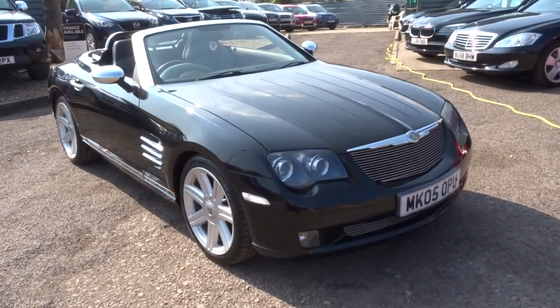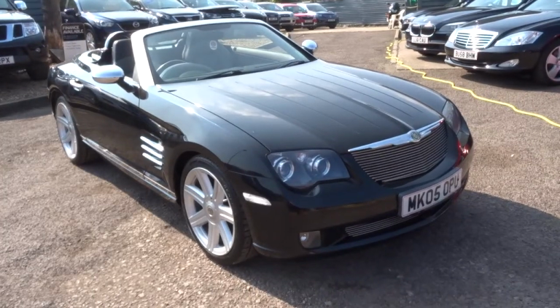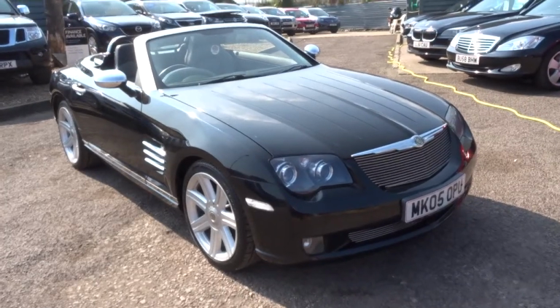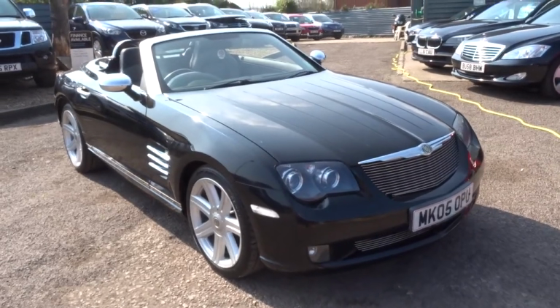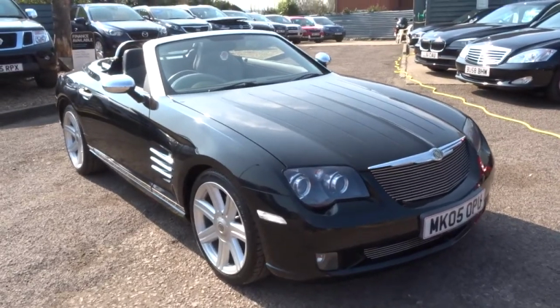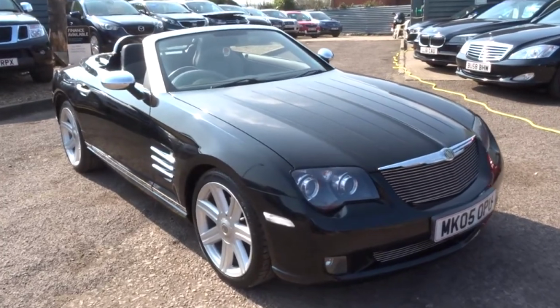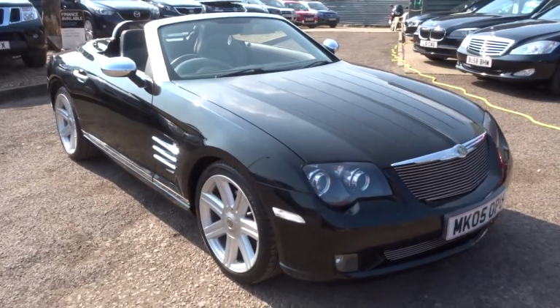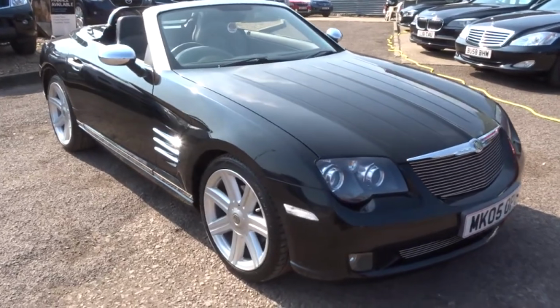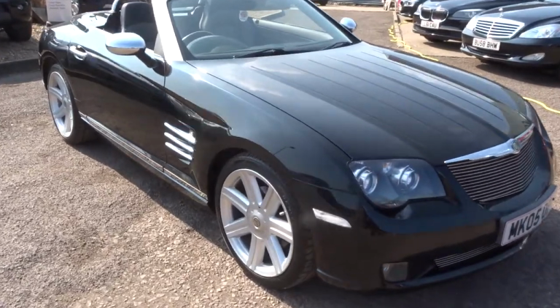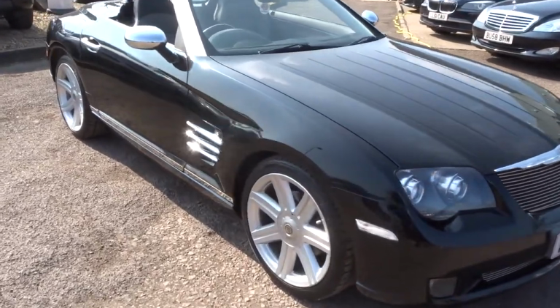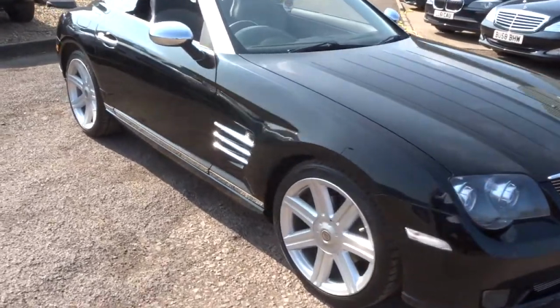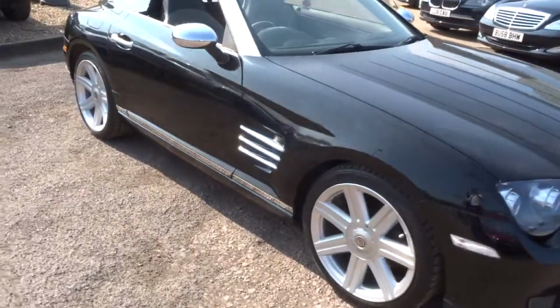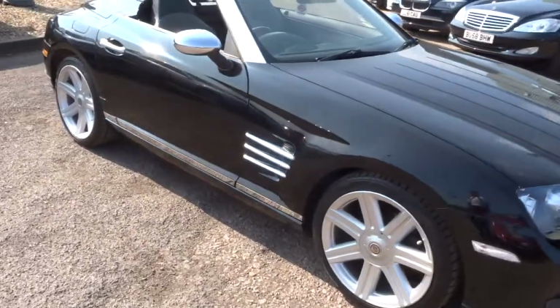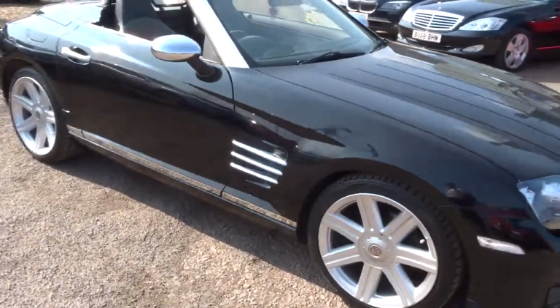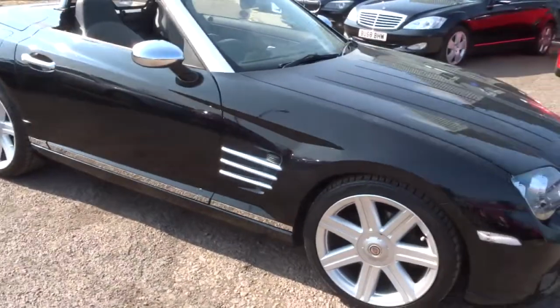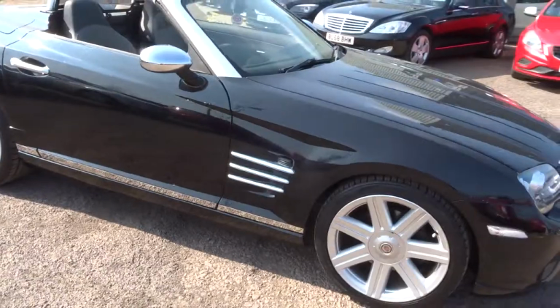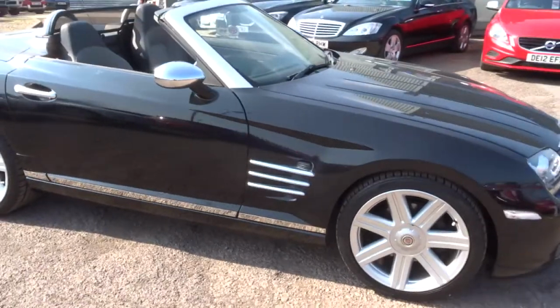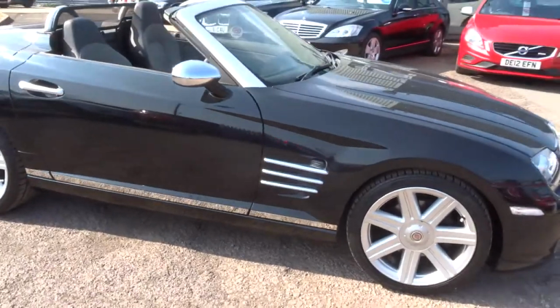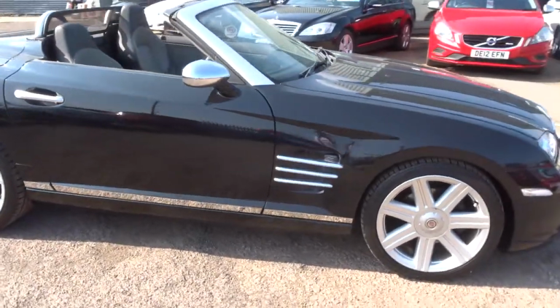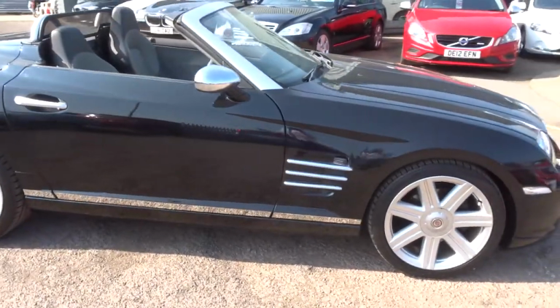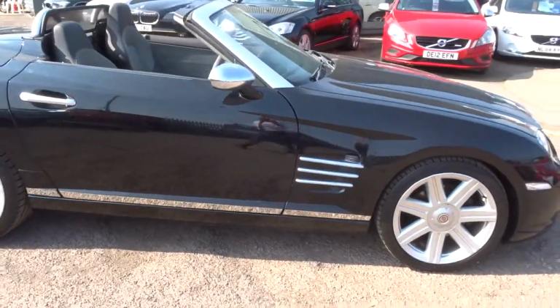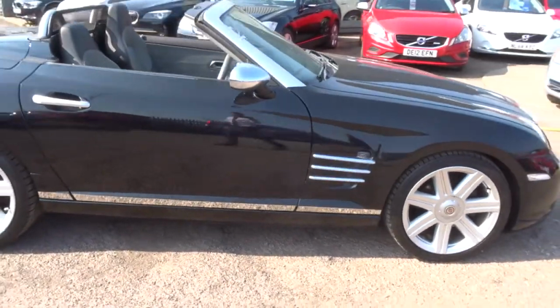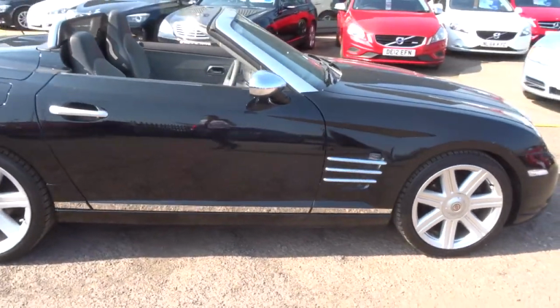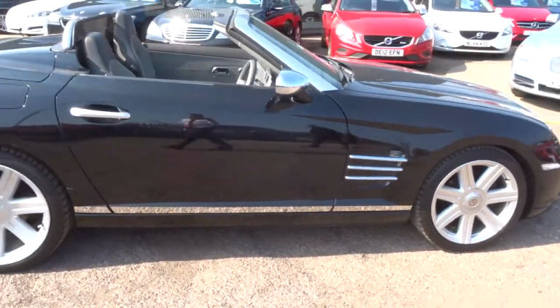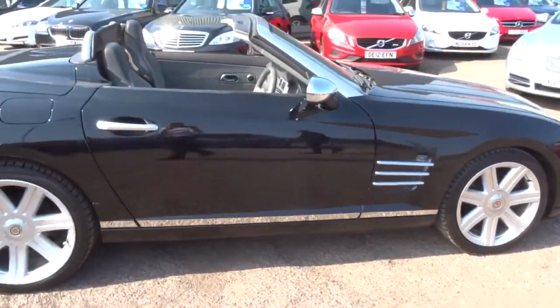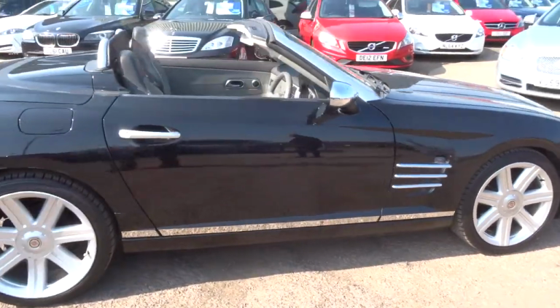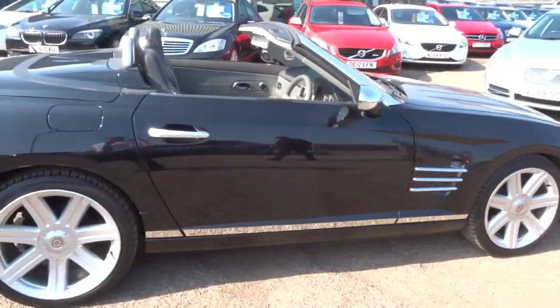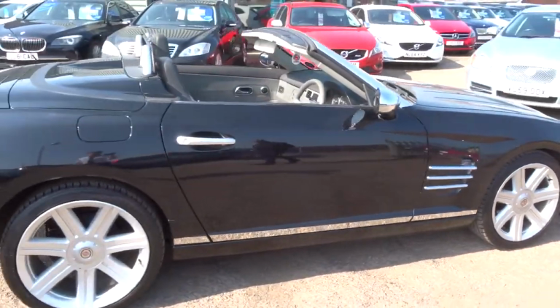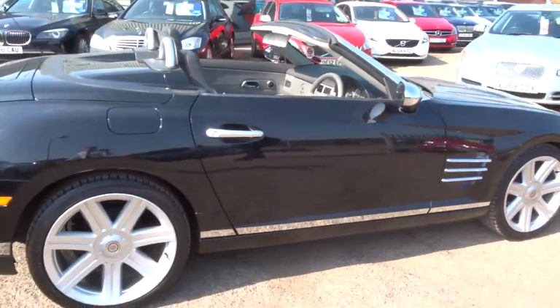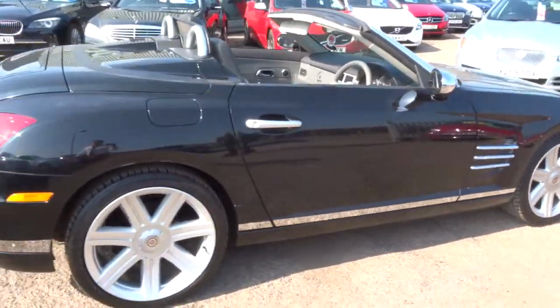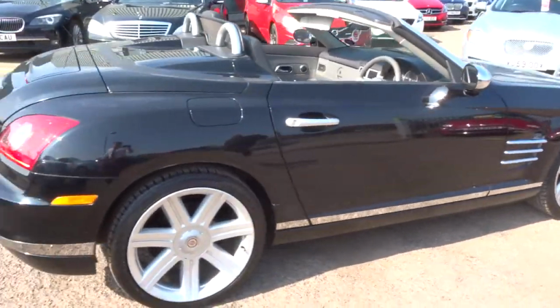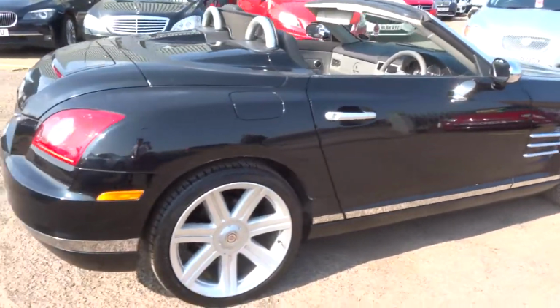Welcome to Country Car, my name's Tom. Here we have a beautiful Chrysler Crossfire. I'm going to give you a walk around the car, show a few of the features and the general condition of the car.